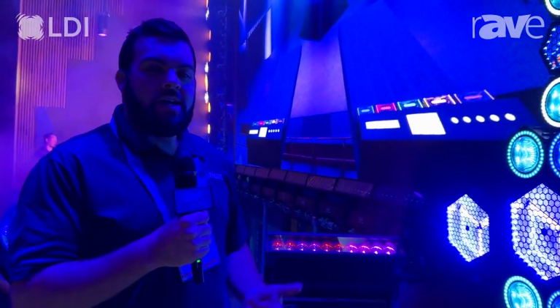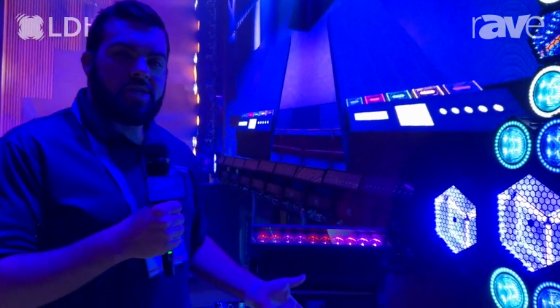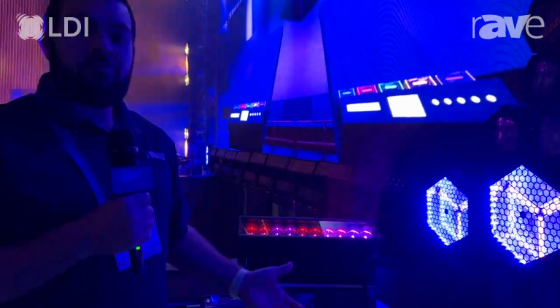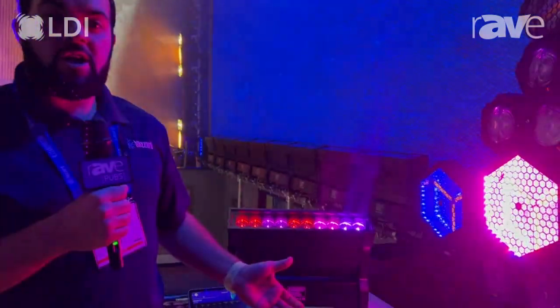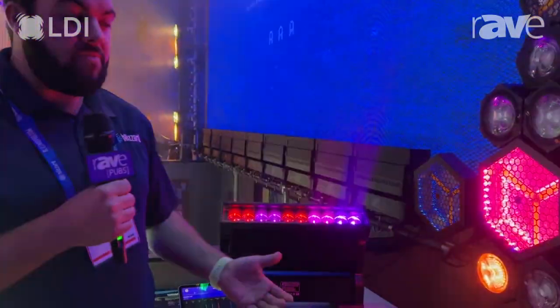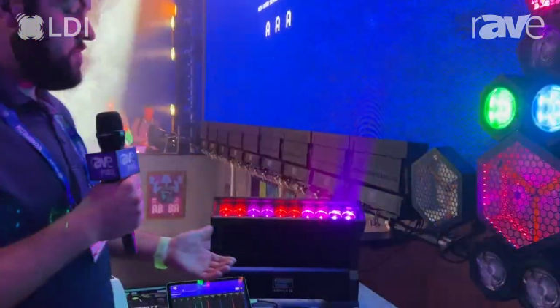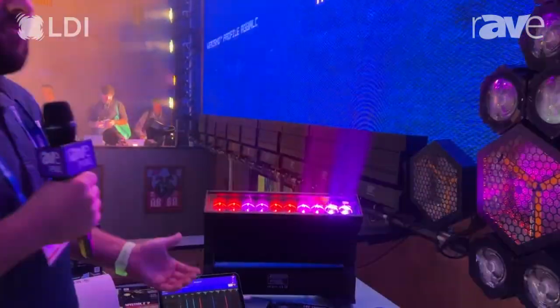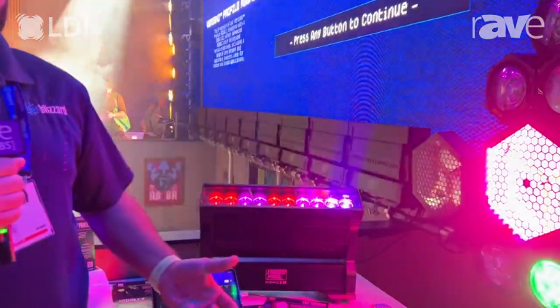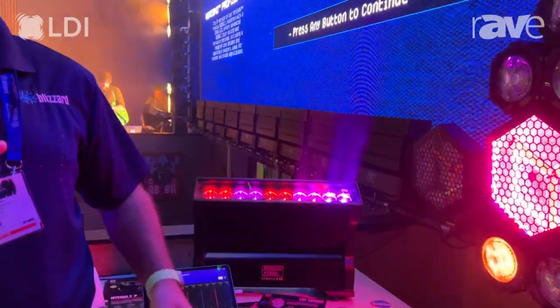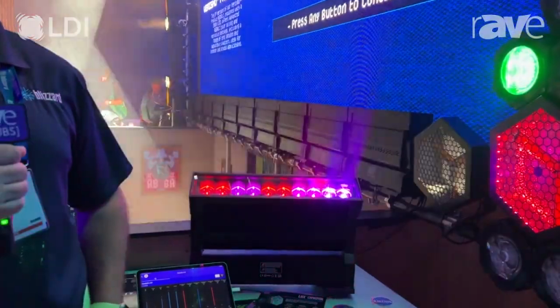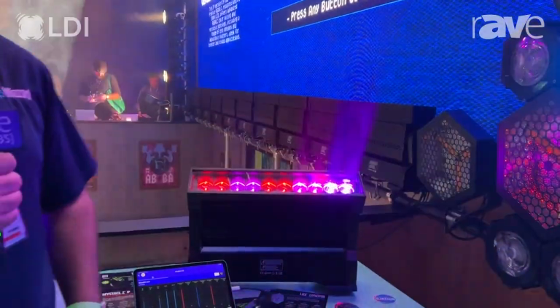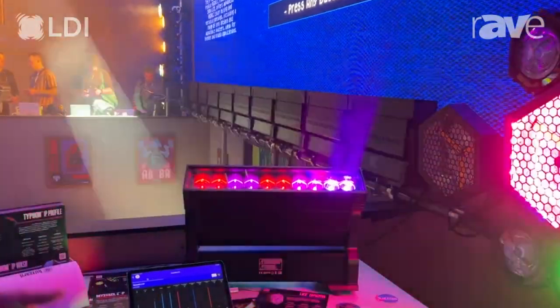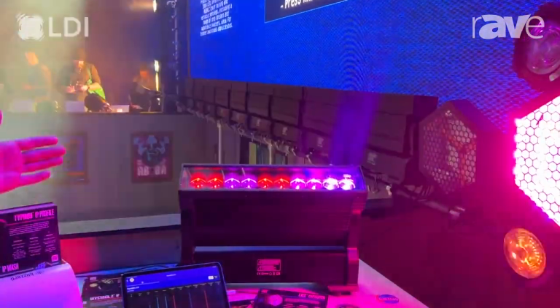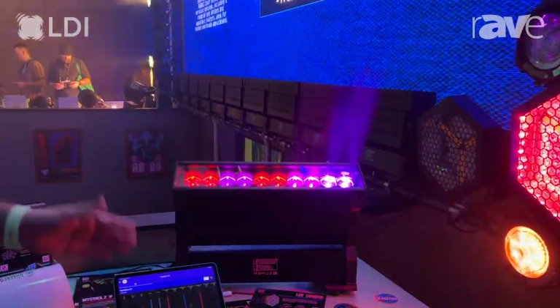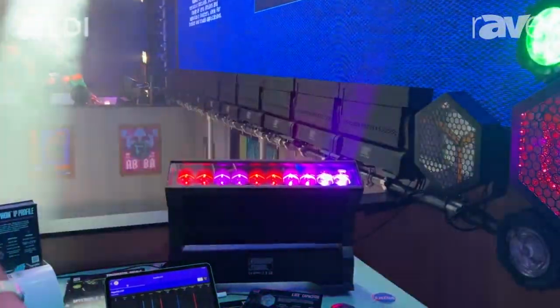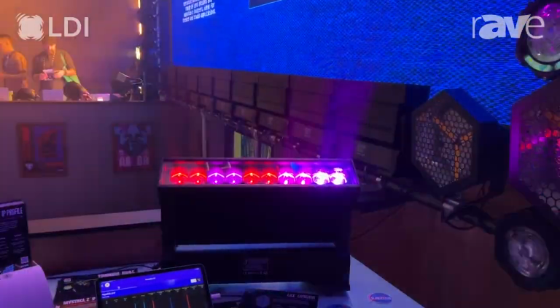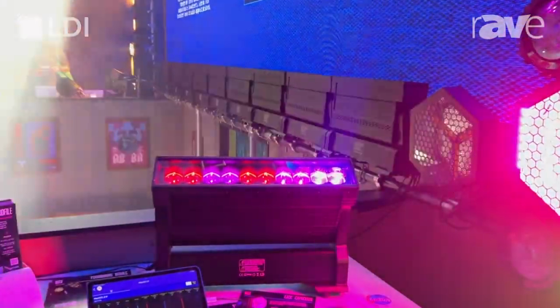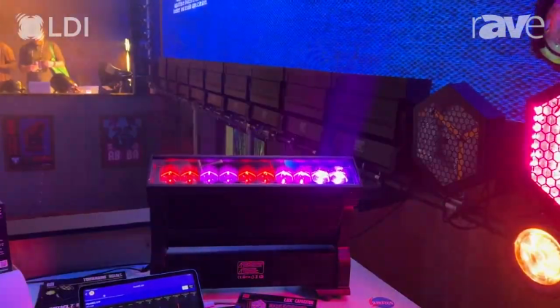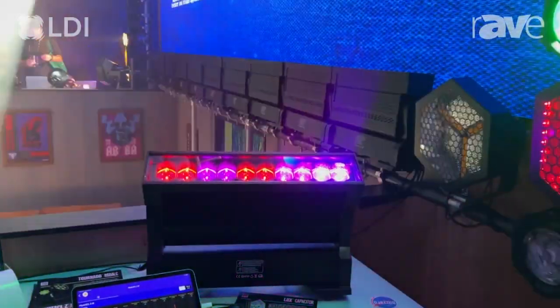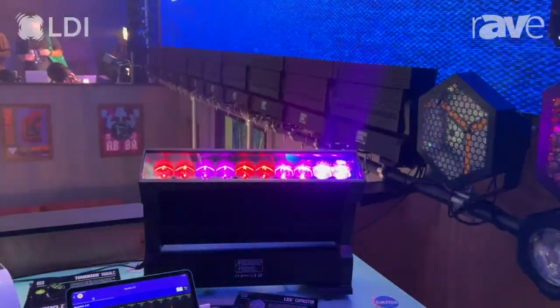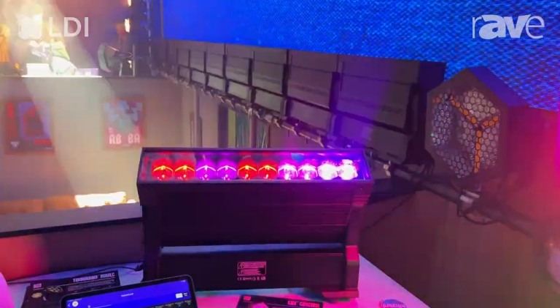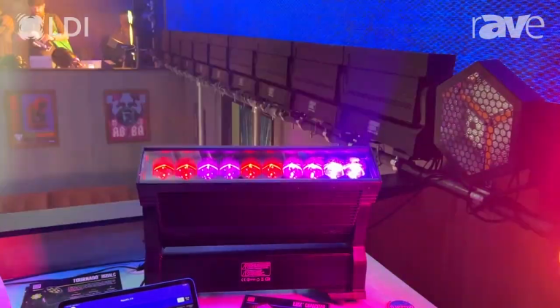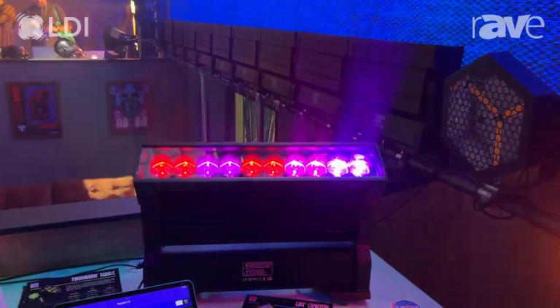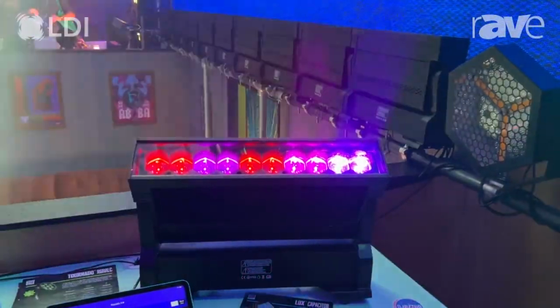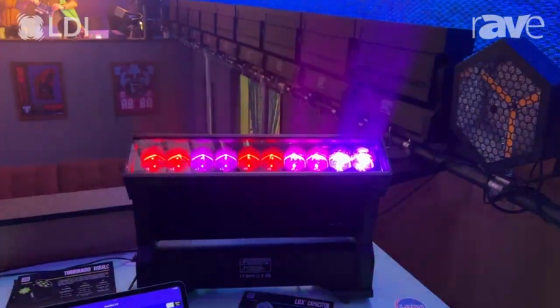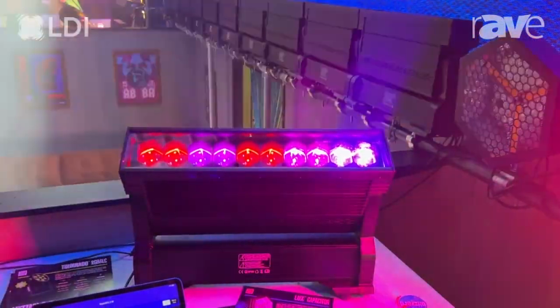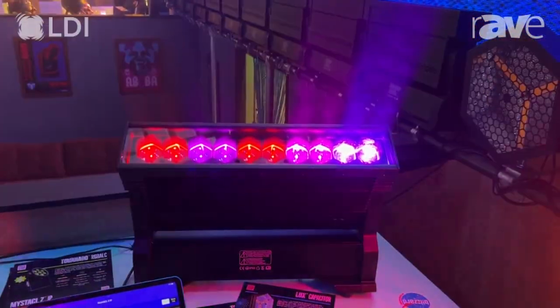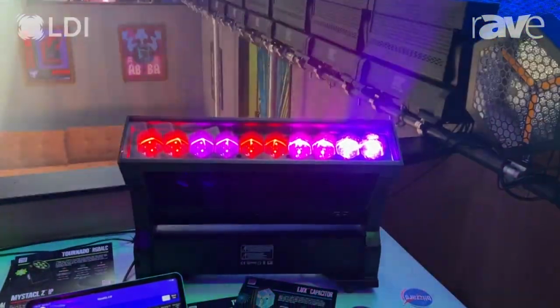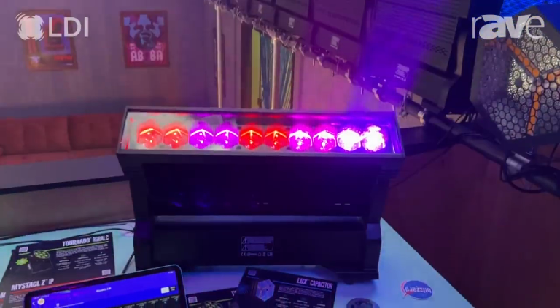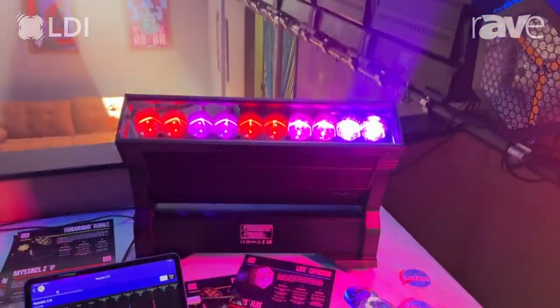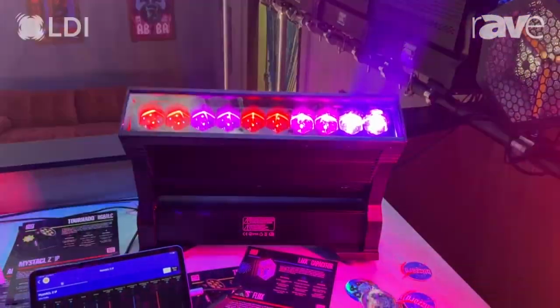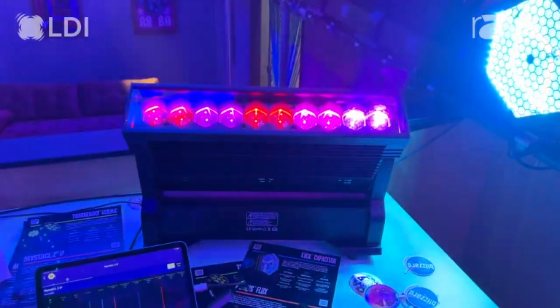This is a refresh of a device that we've had for quite some time, the Mystical Z, now 30% brighter and in an IP variant. It's got true one in and out, five pin in and out, as well as ArtNet built into the fixture.